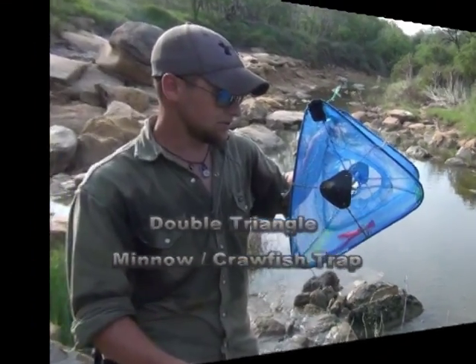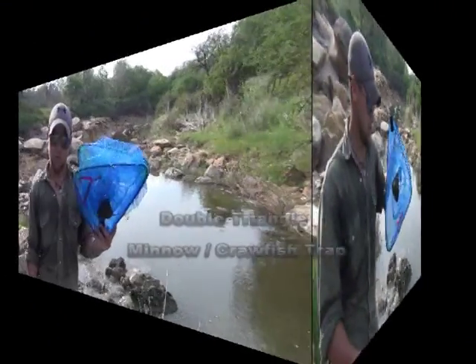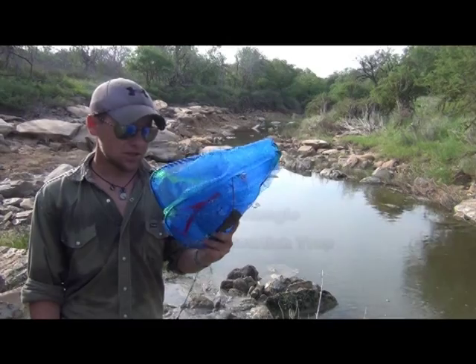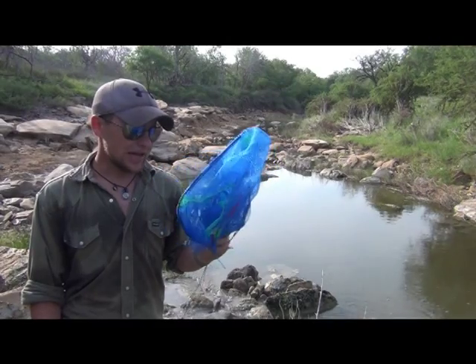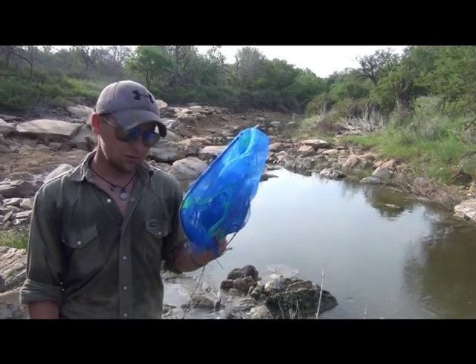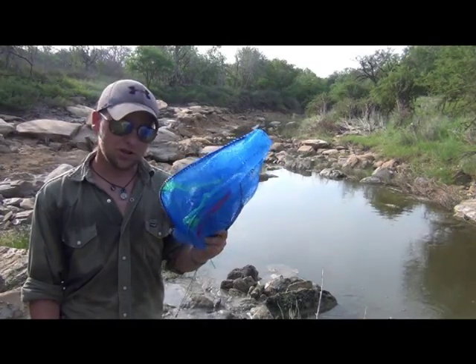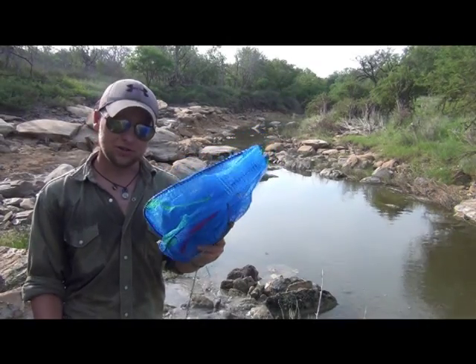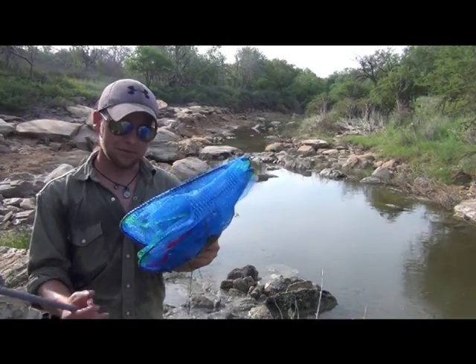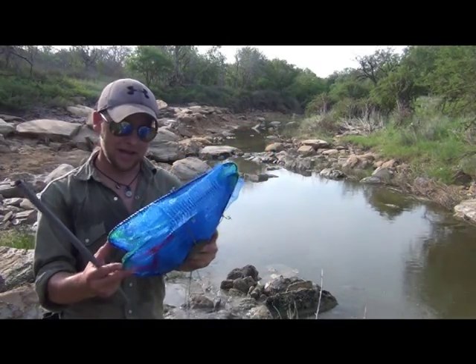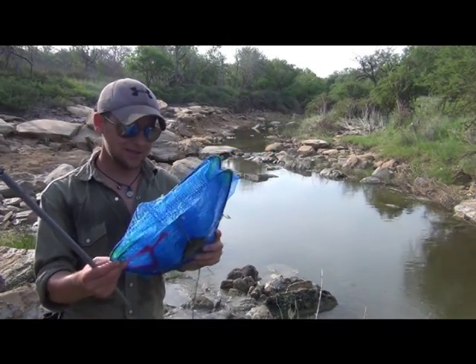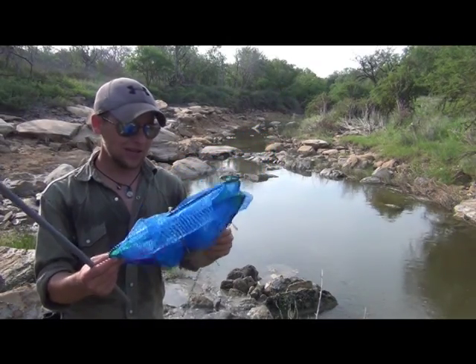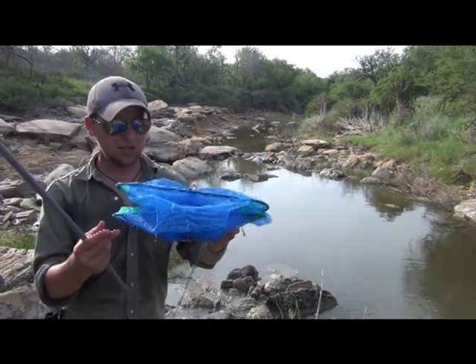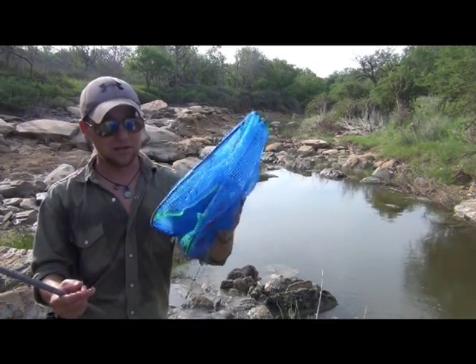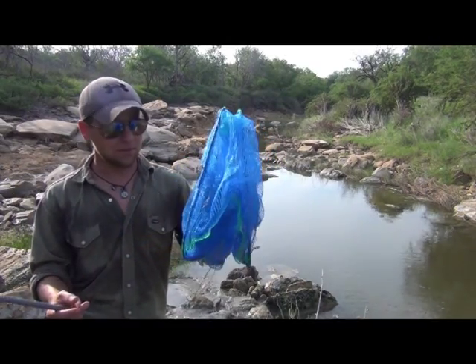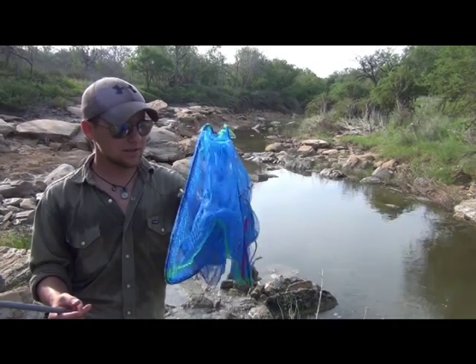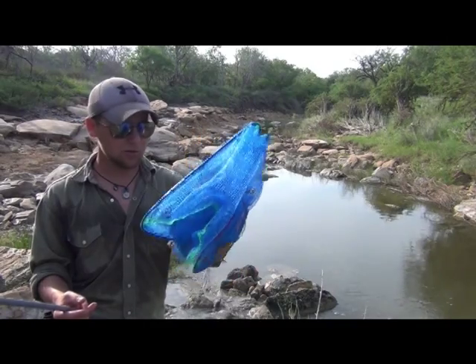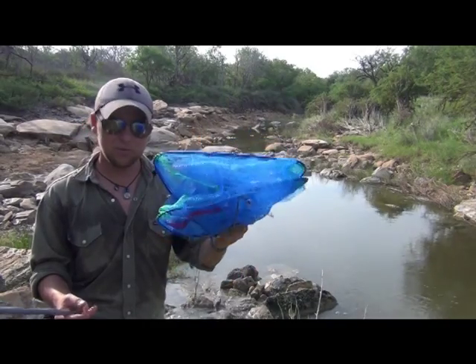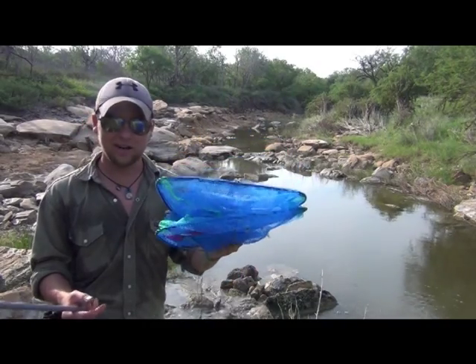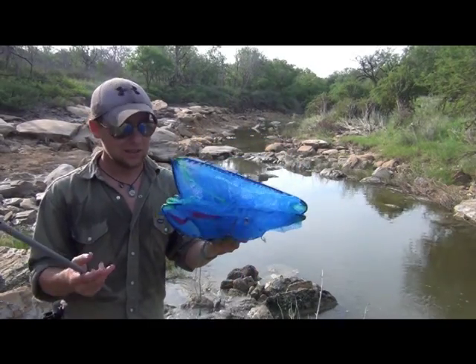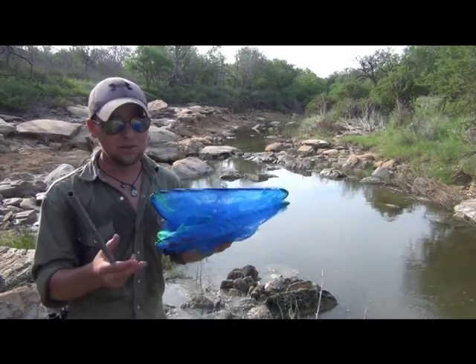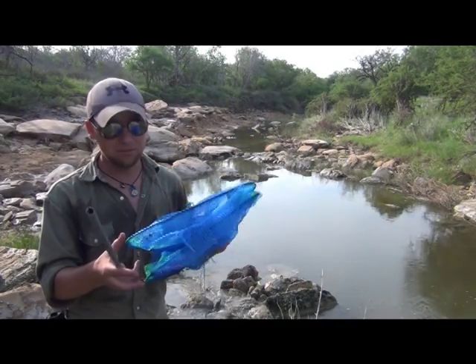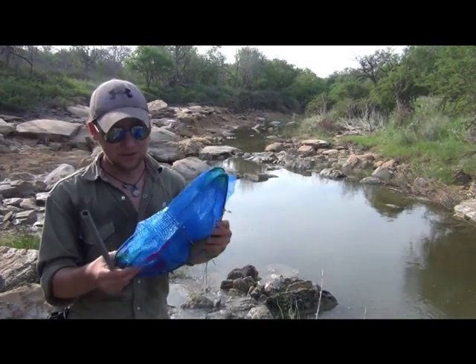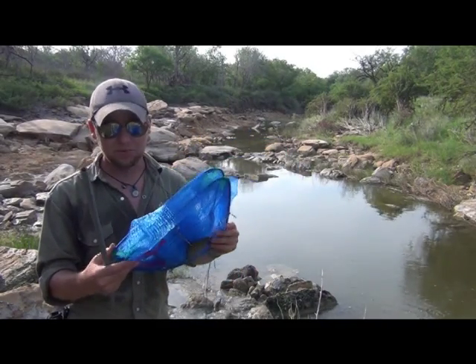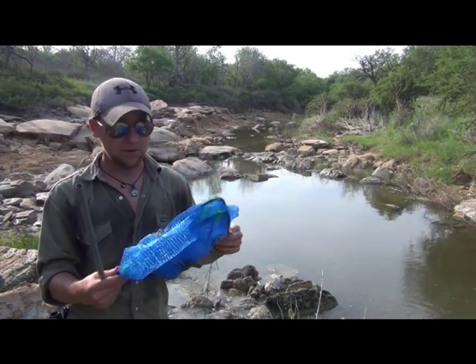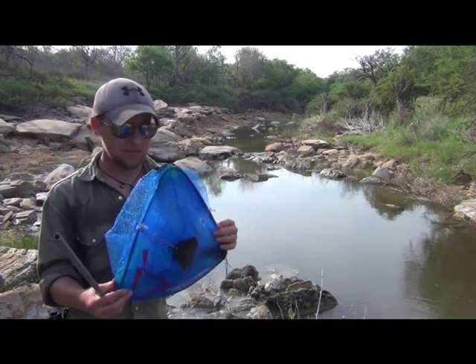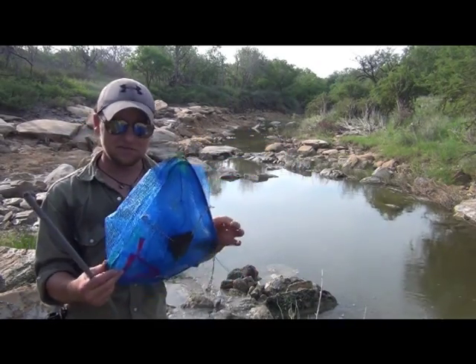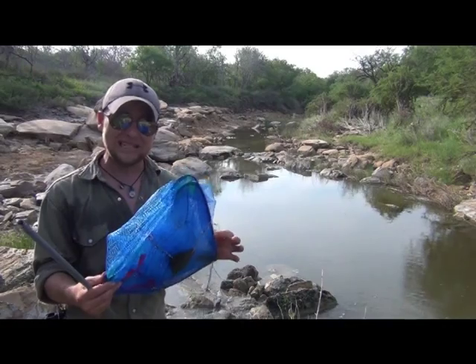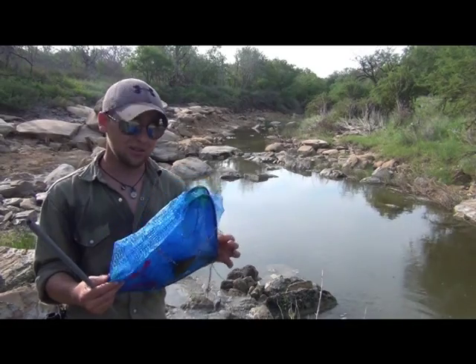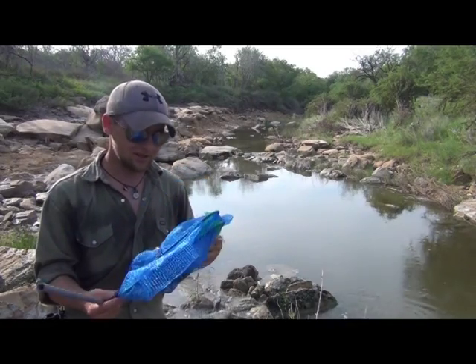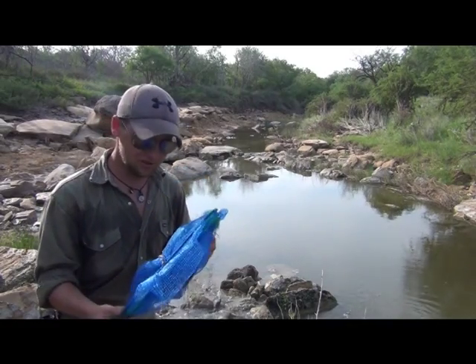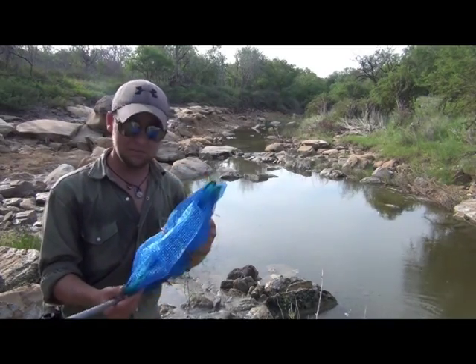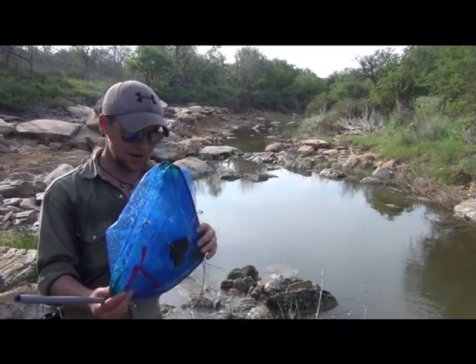Today what I have is called a double triangle trap. It doesn't look like much because it's compressed in its storage form right now, but once assembled it's pretty impressive — especially for $10, so you really can't beat the price.